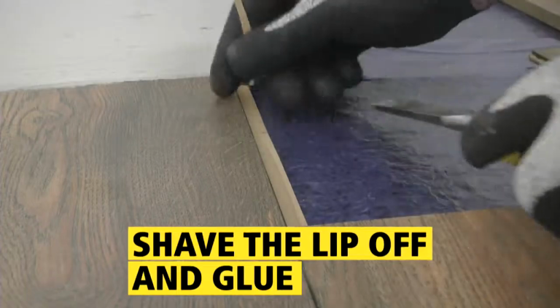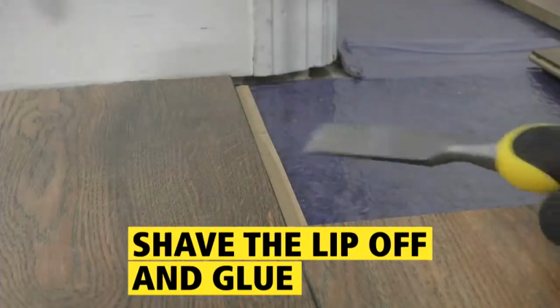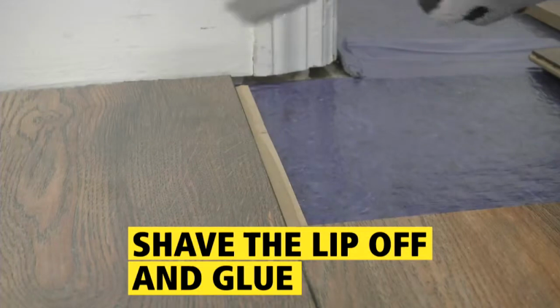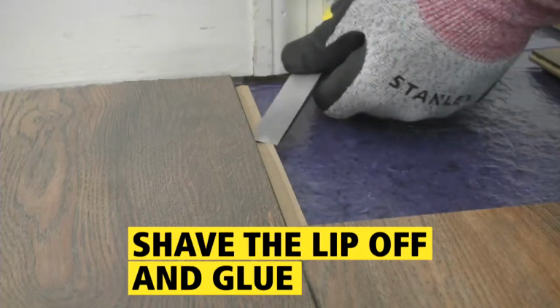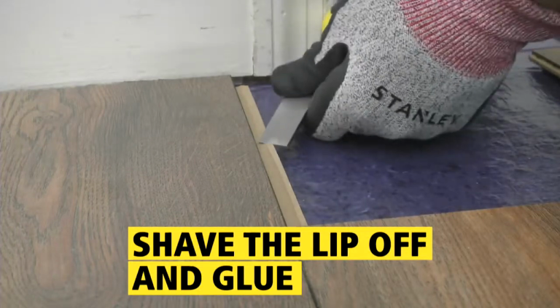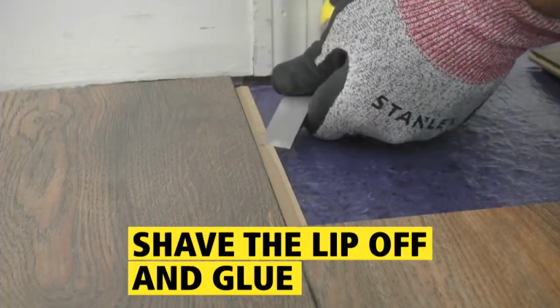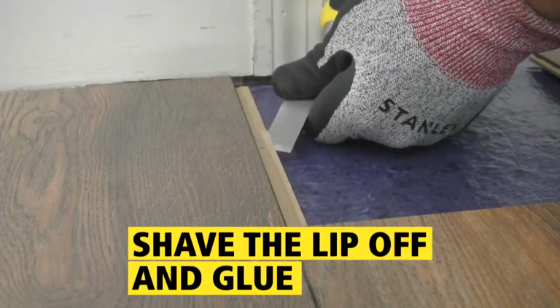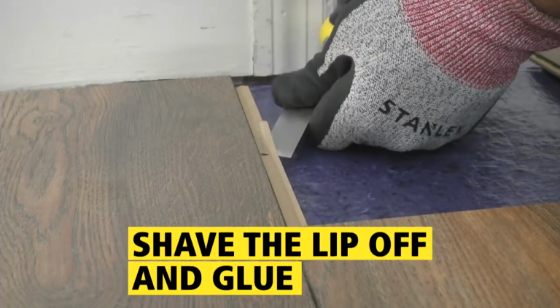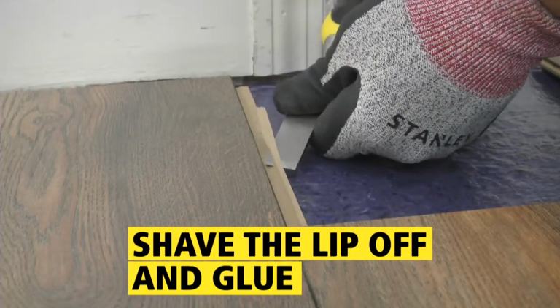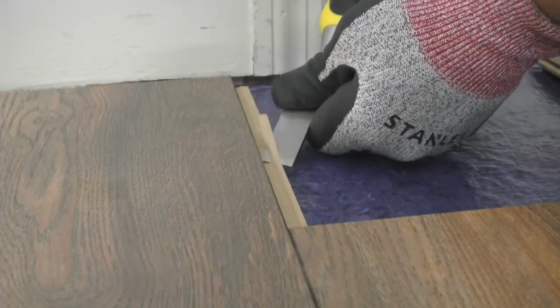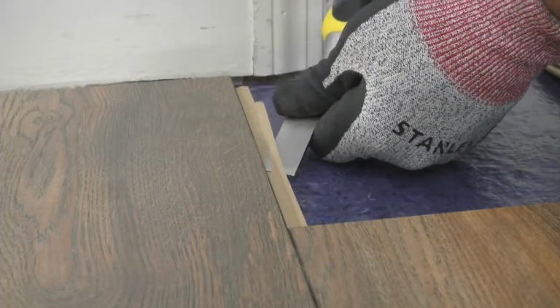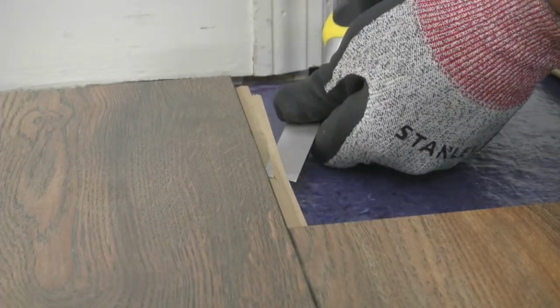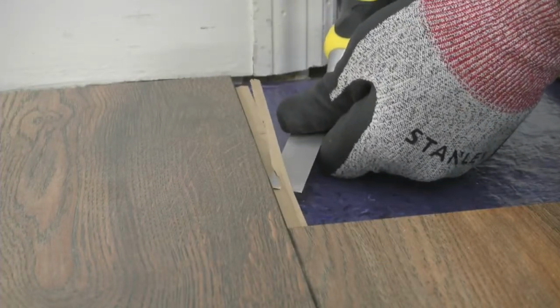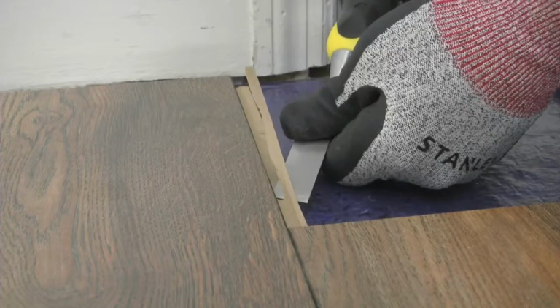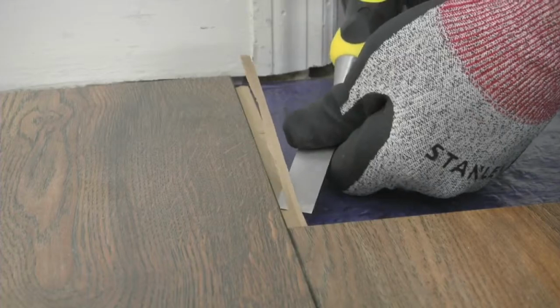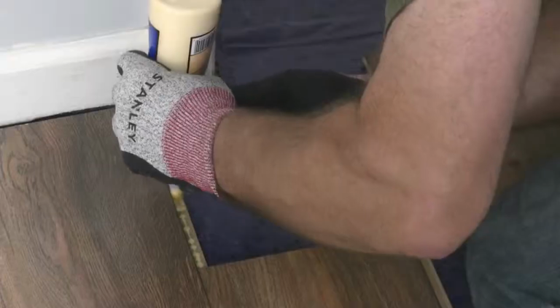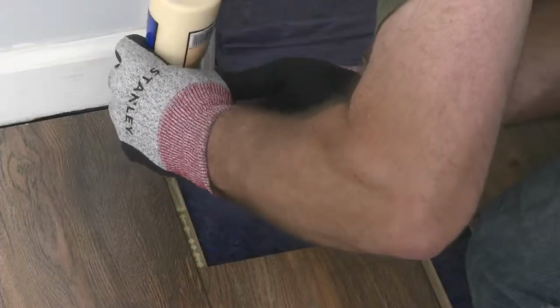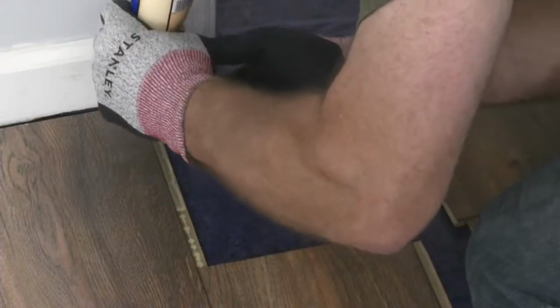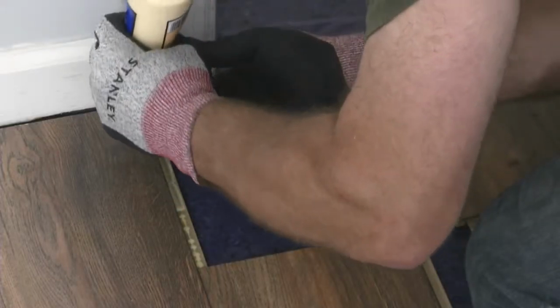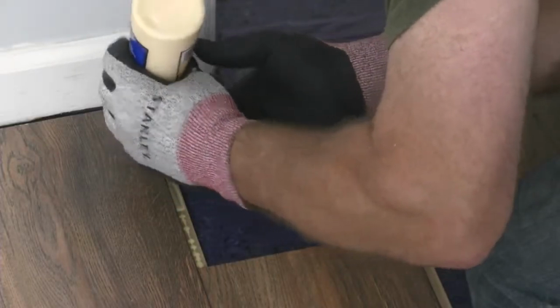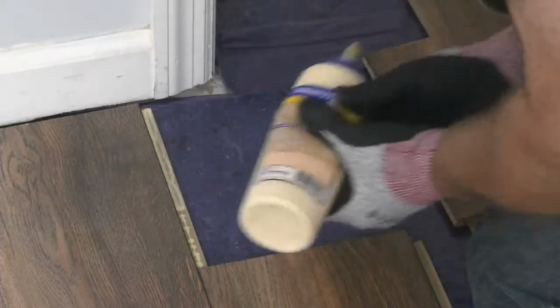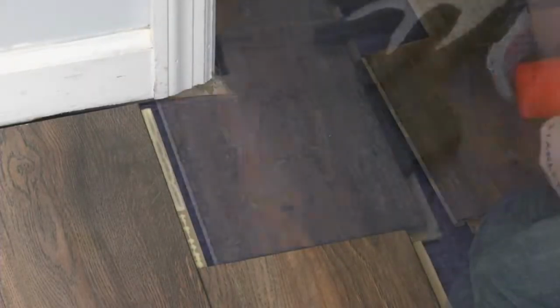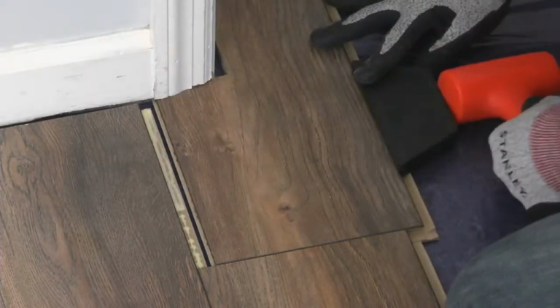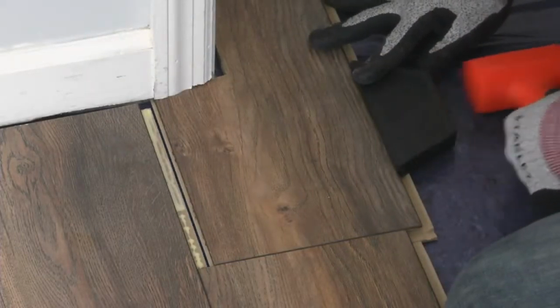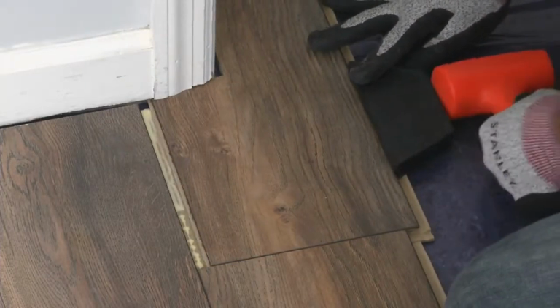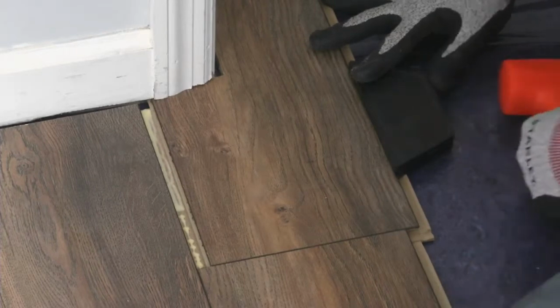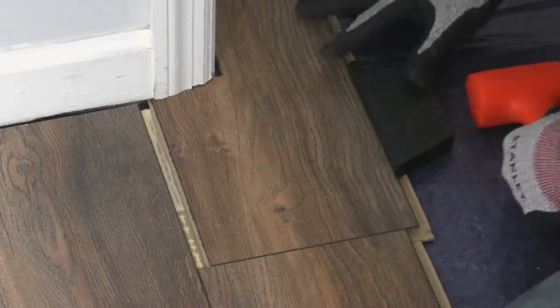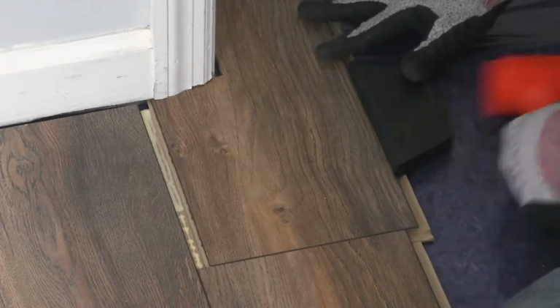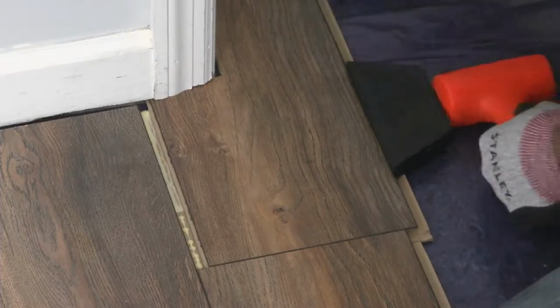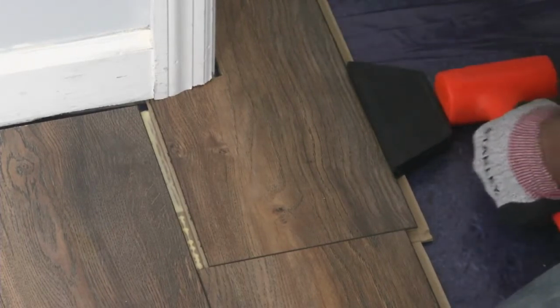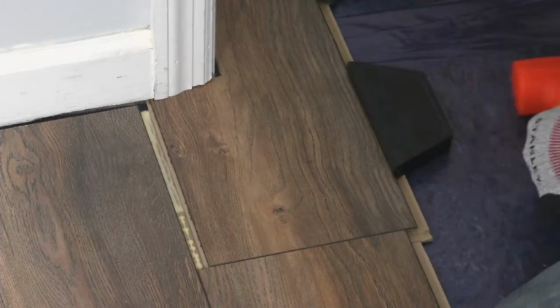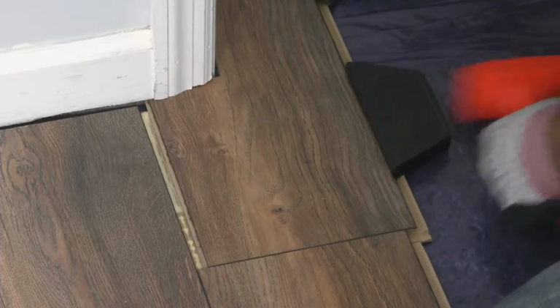For tricky areas like this, where new flooring will extend under the casing and jamb, shave the lip off the tongue with a sharp chisel and add glue to secure the joint. Then use the manufacturer-supplied beater block and a dead blow hammer to nudge it into position.